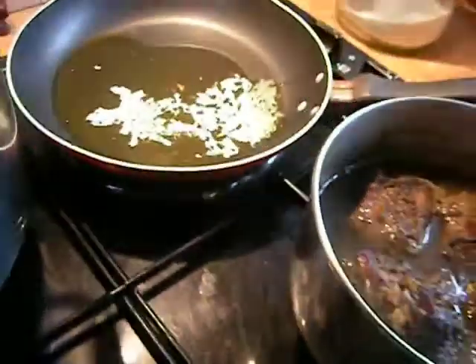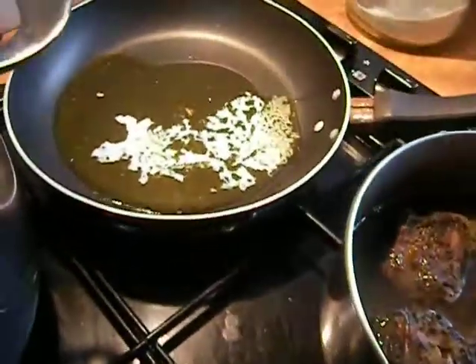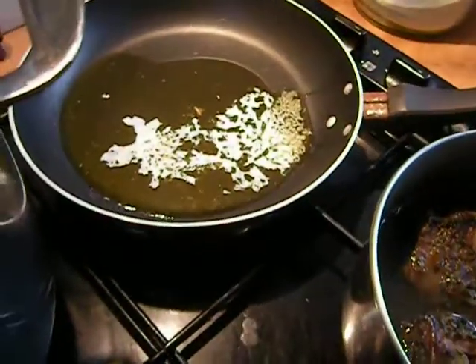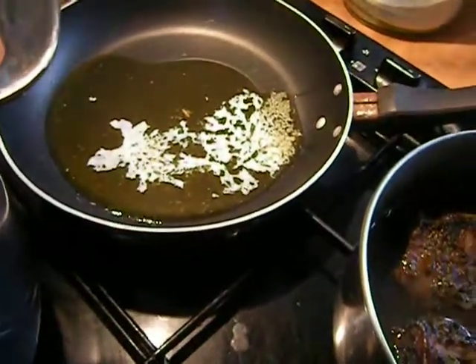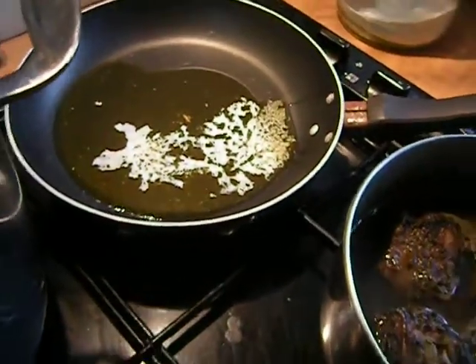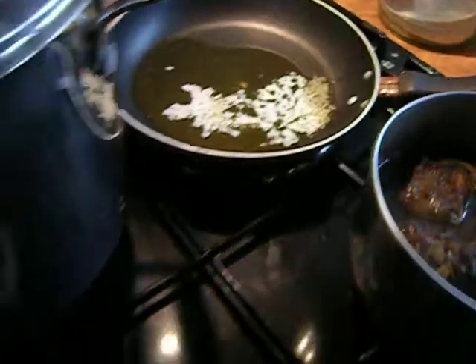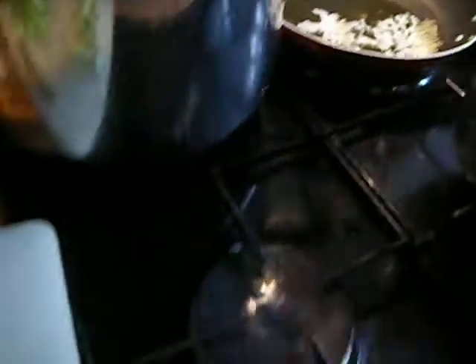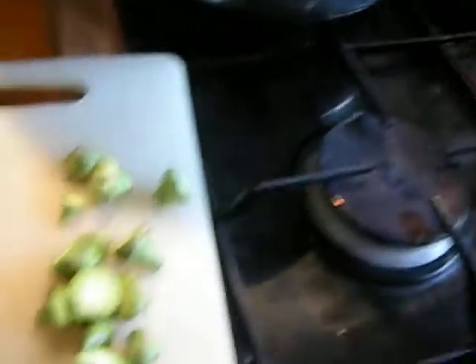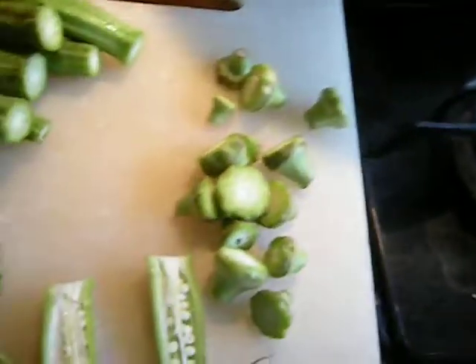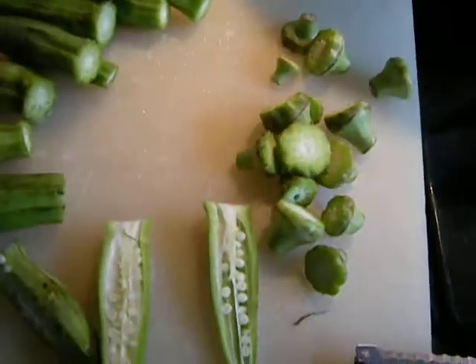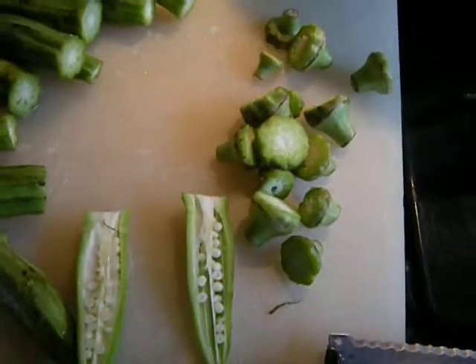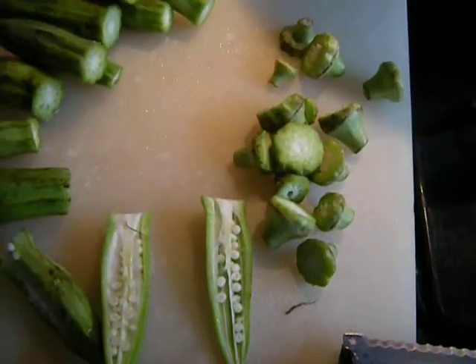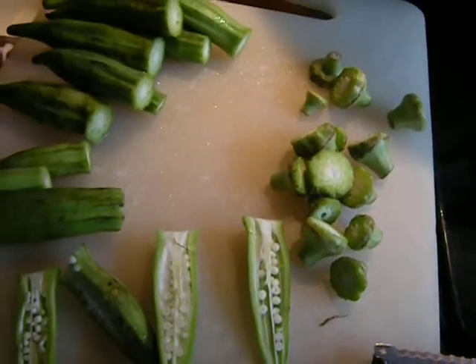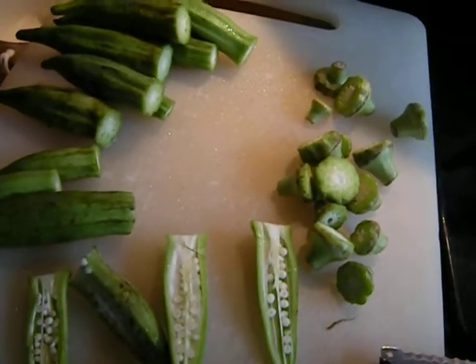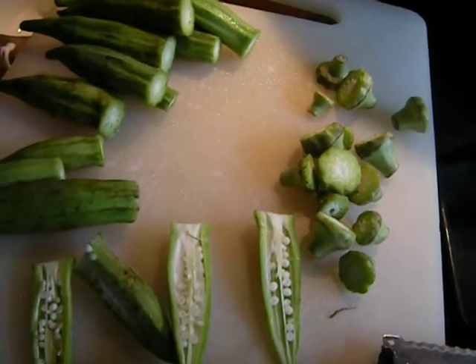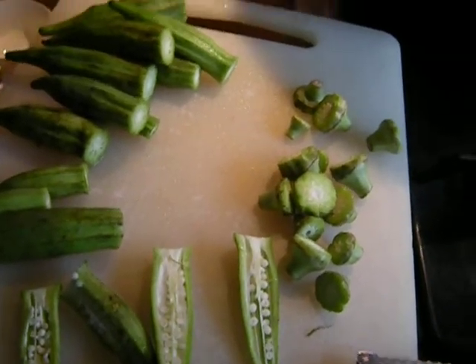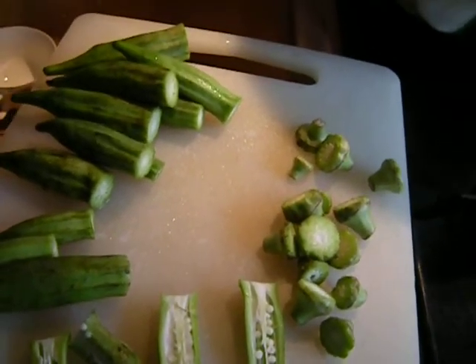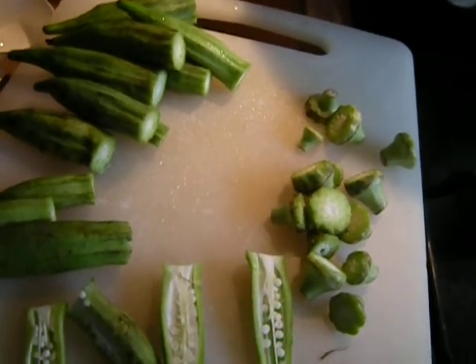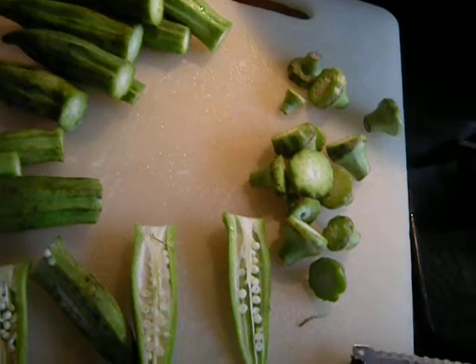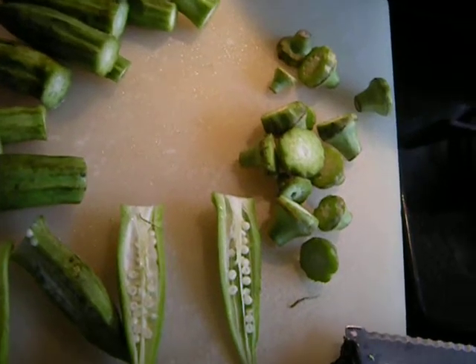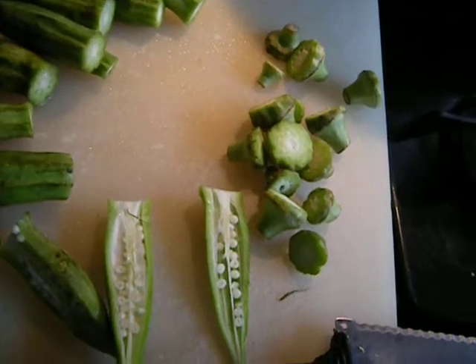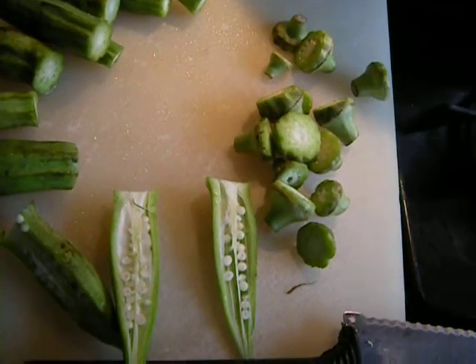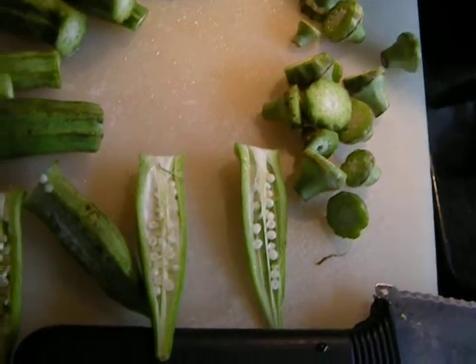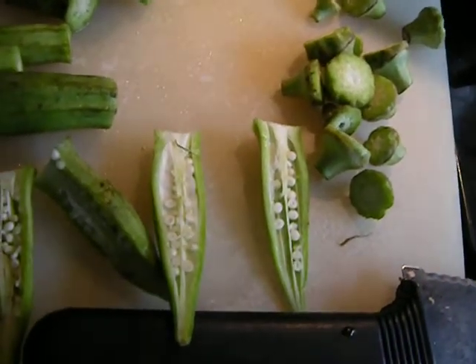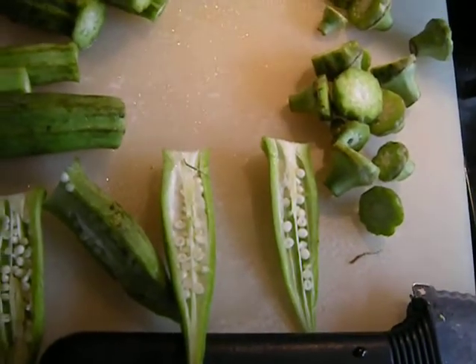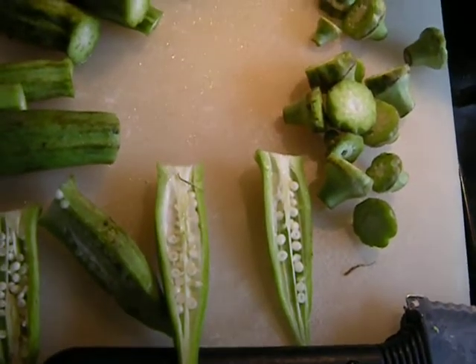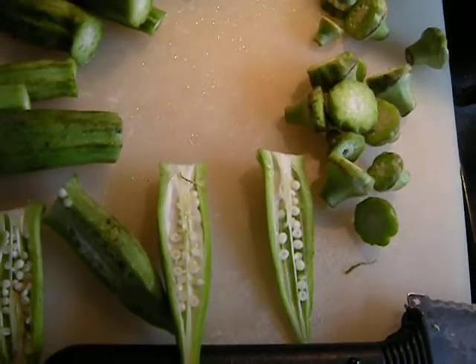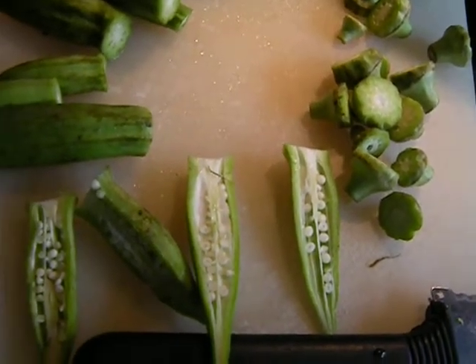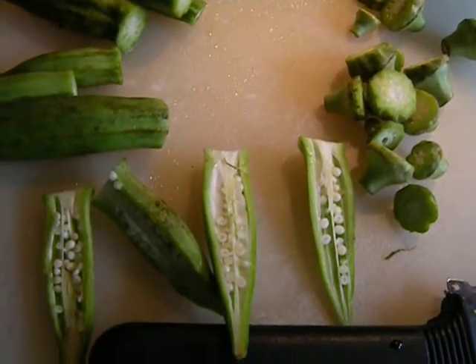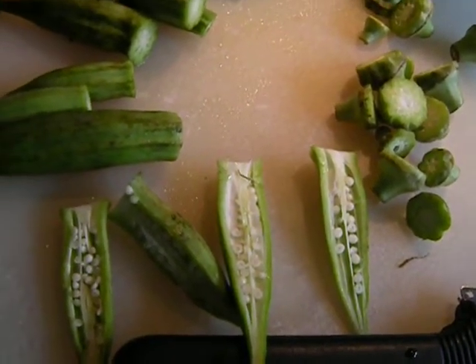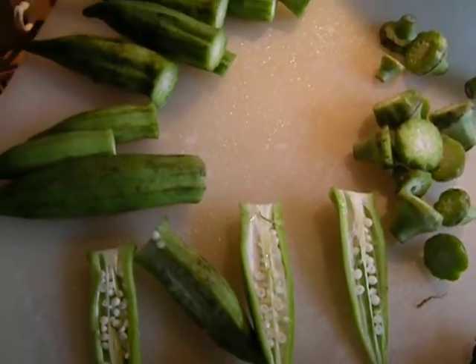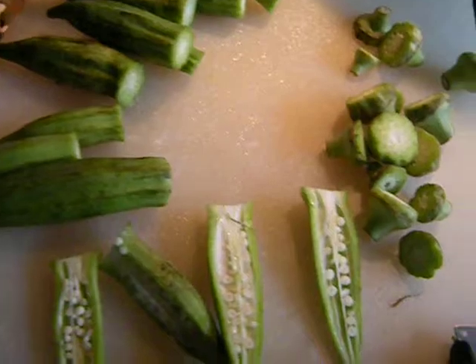I've got some oil and butter heating up. This is probably going to be — and yesterday was Blanquette de Veau, which came out fantastic. Today's probably going to be a vegetable lunch.